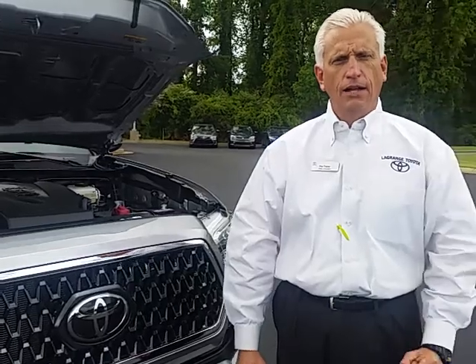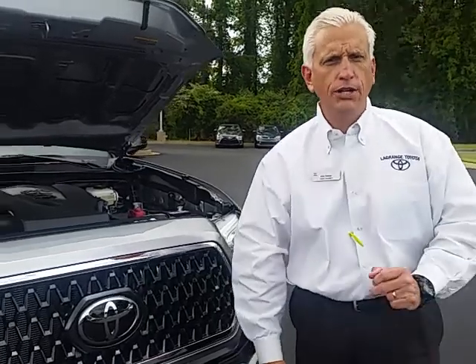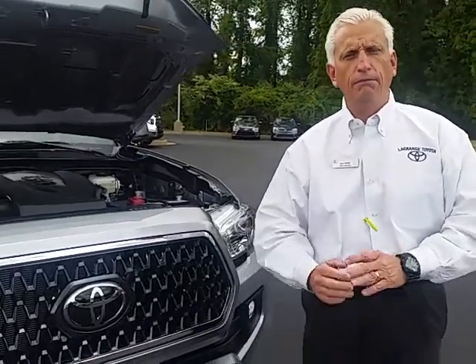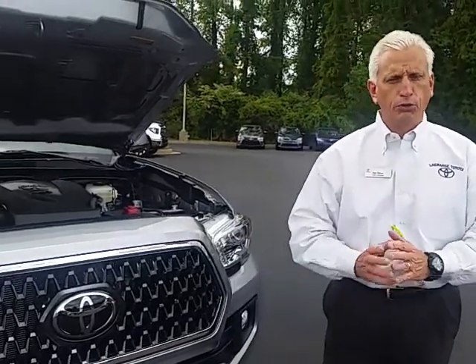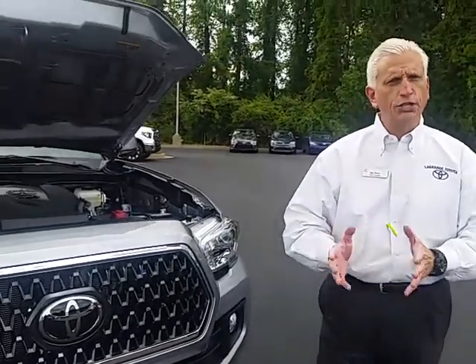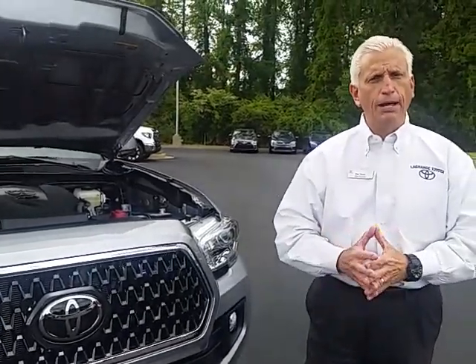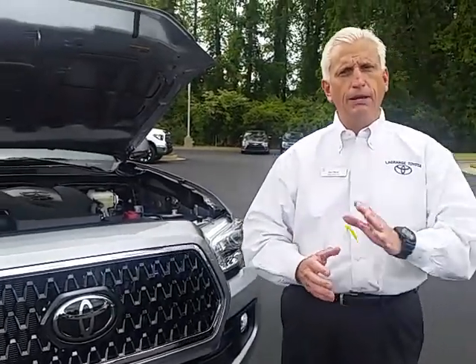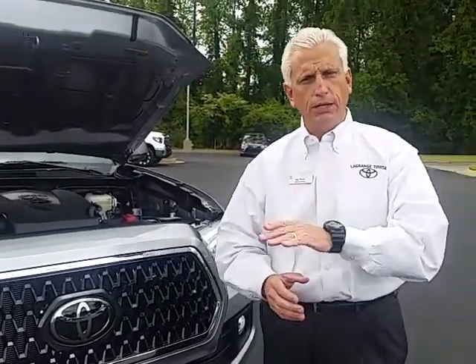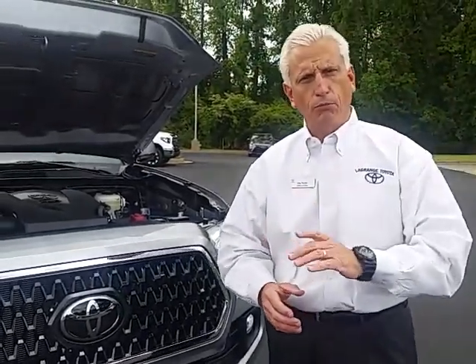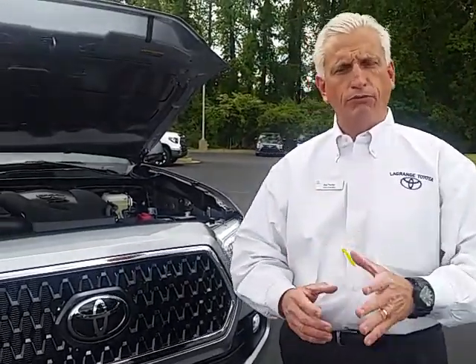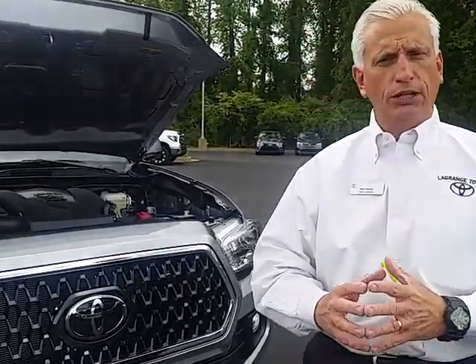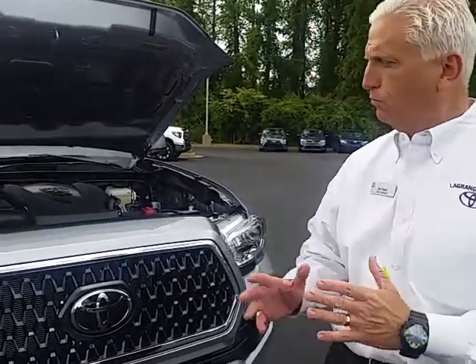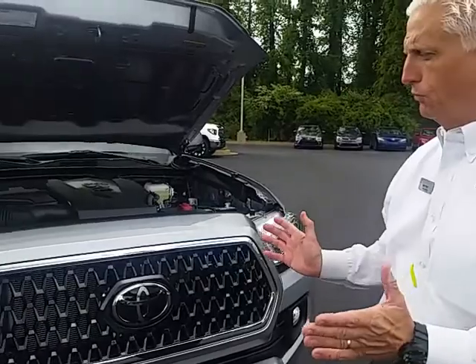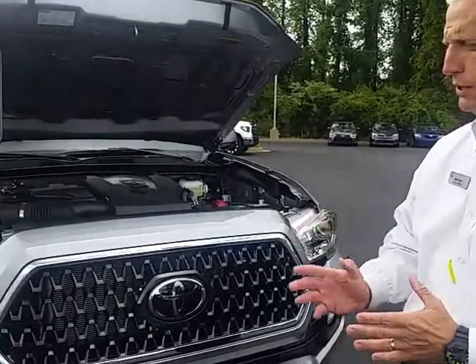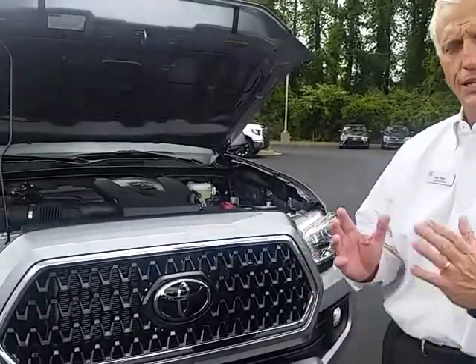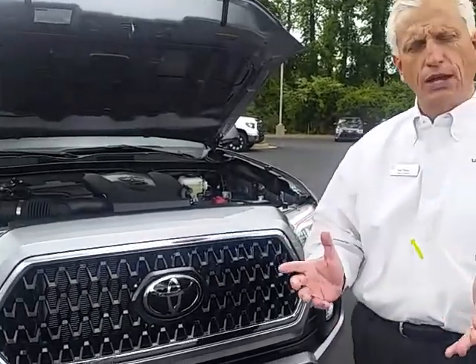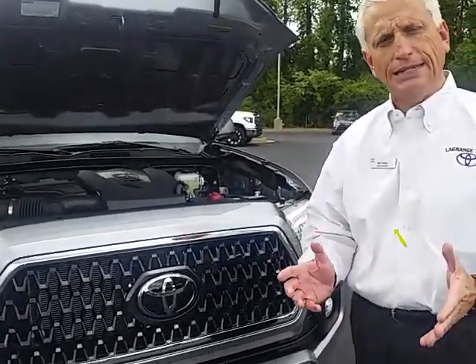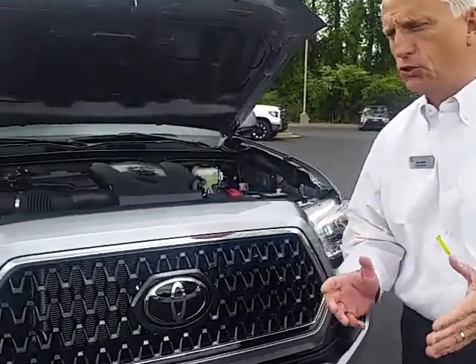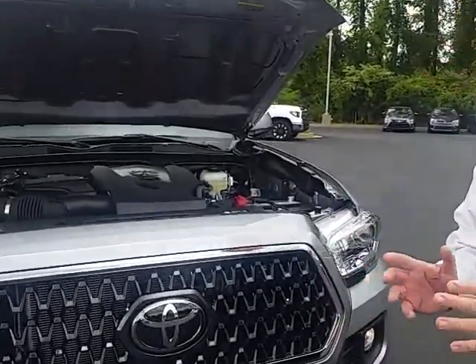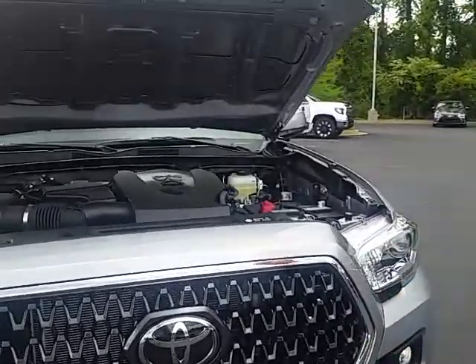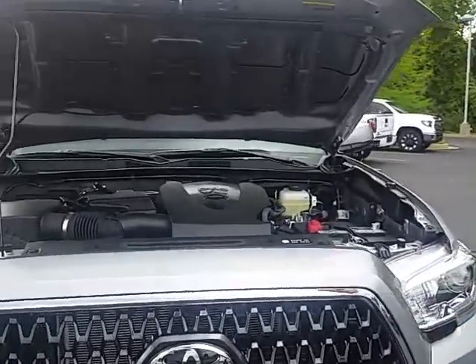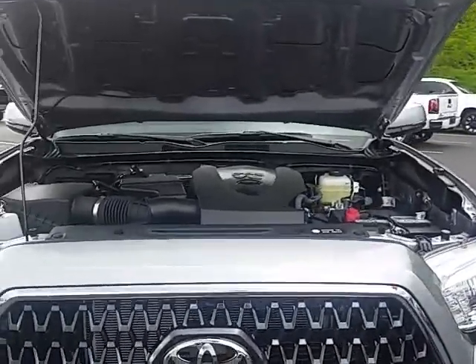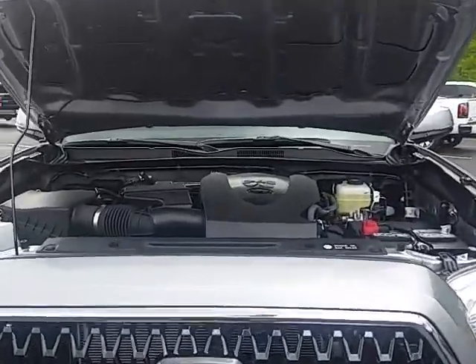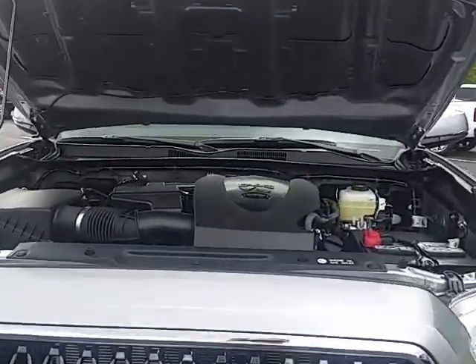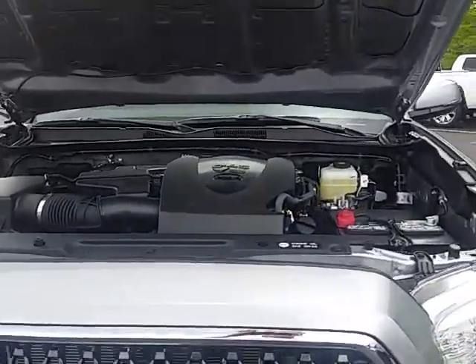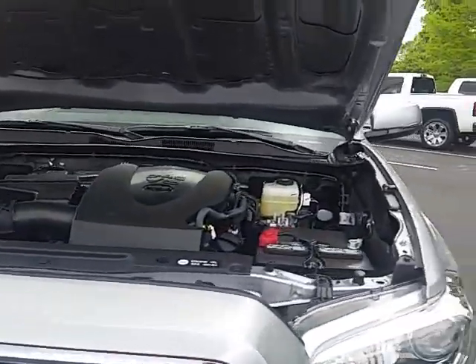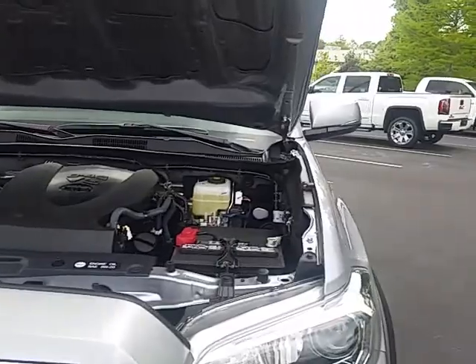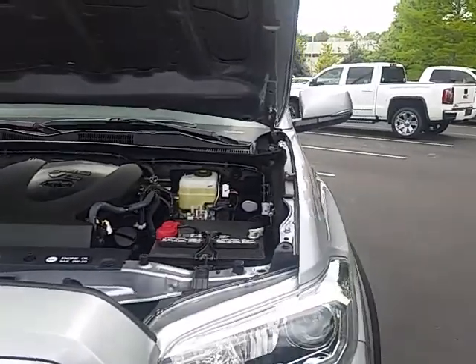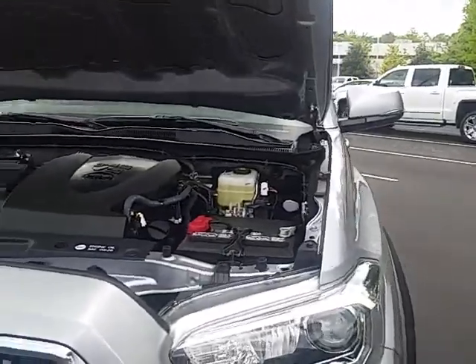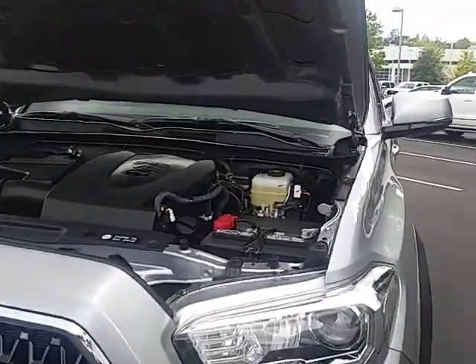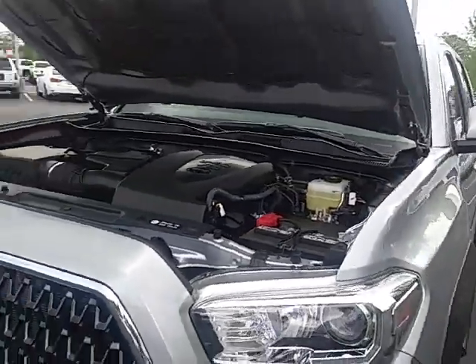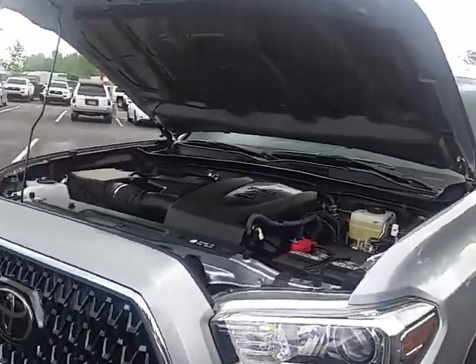Hey Jim, I appreciate you stopping by today. I want to give you a brief look at this beautiful truck. This is a 2018 Toyota Tacoma, a Double Cab, a TRD Off-Road — a wonderful truck.